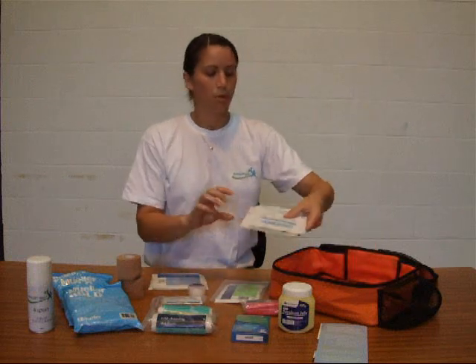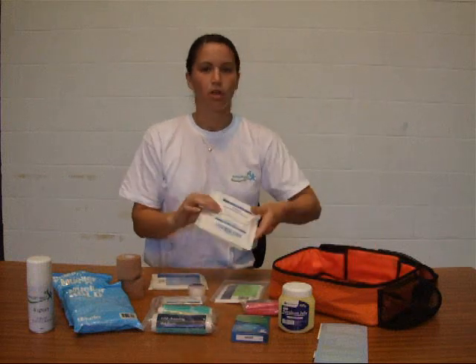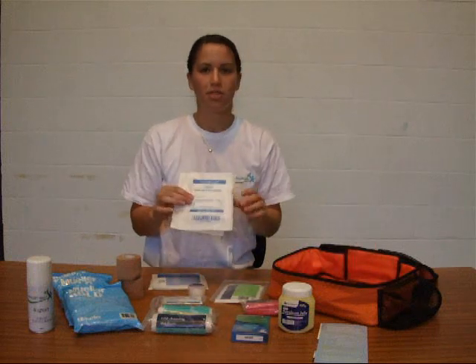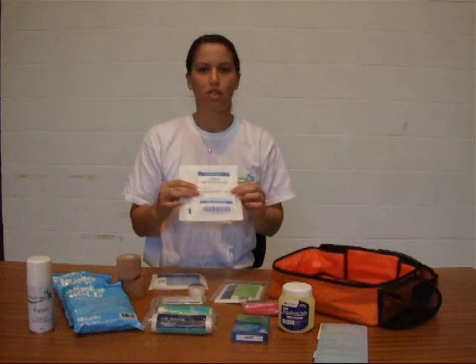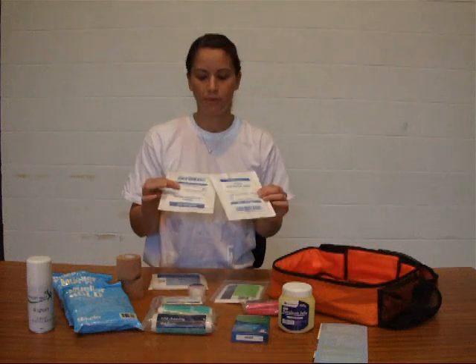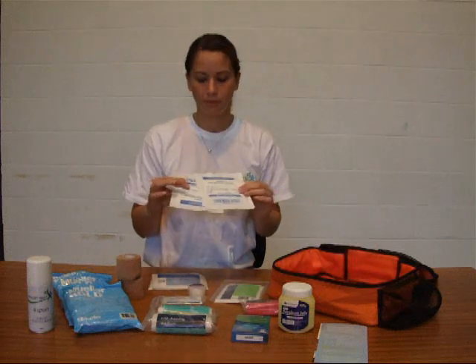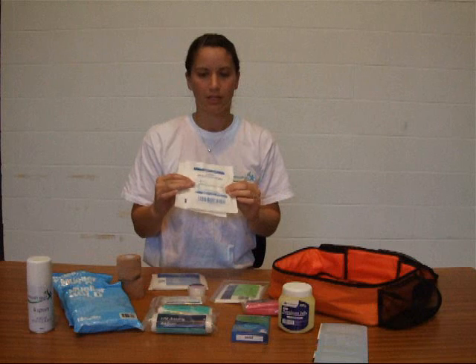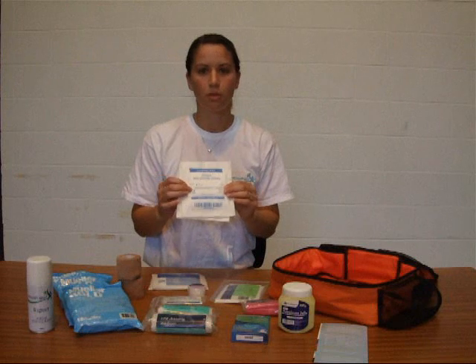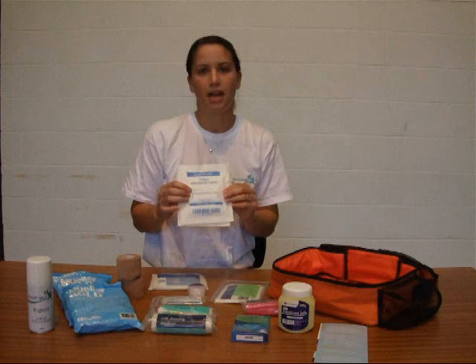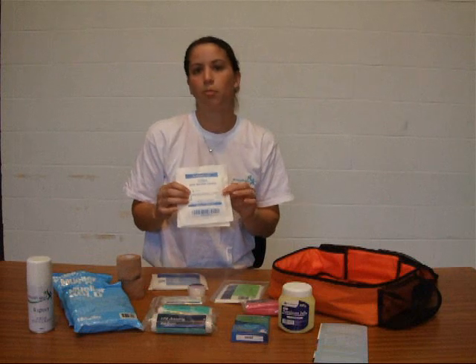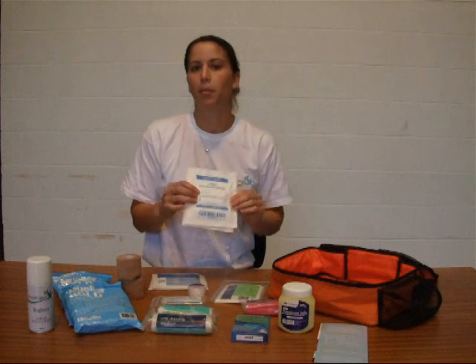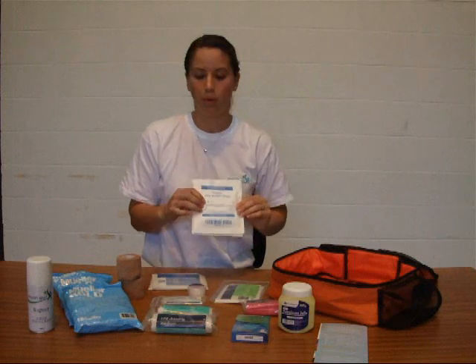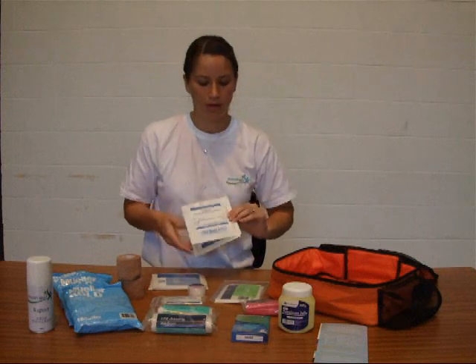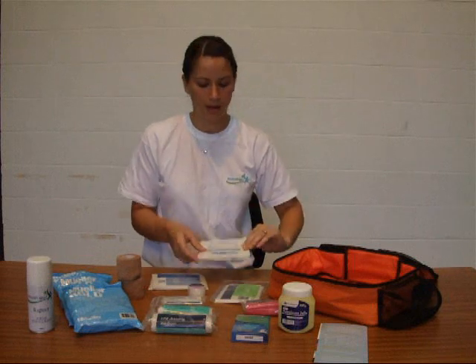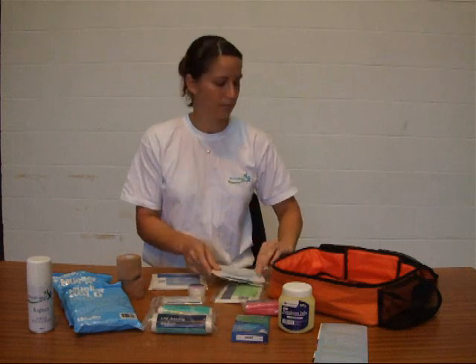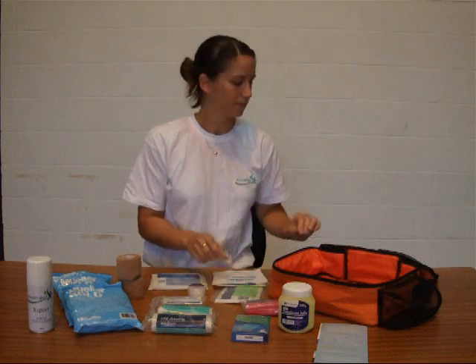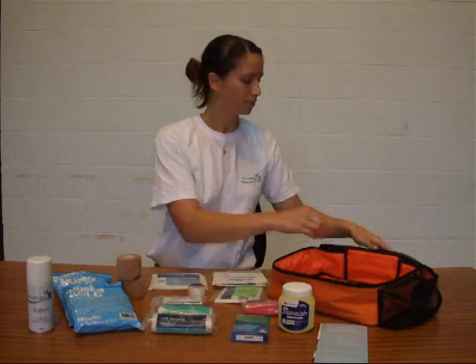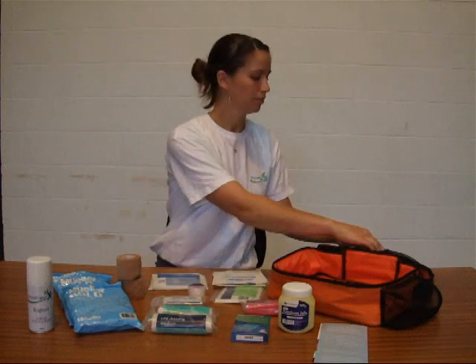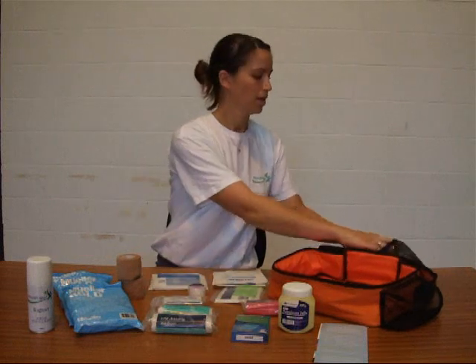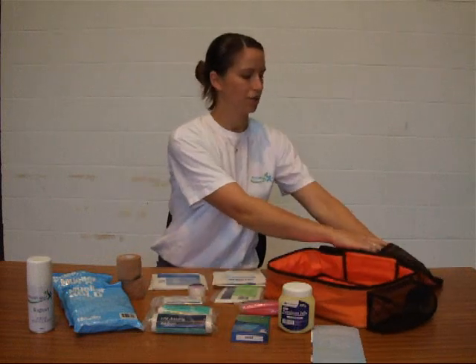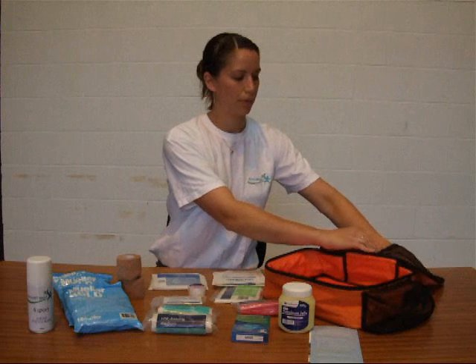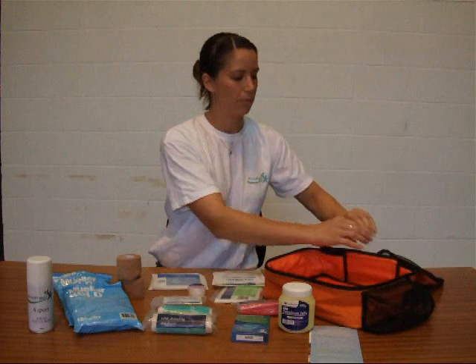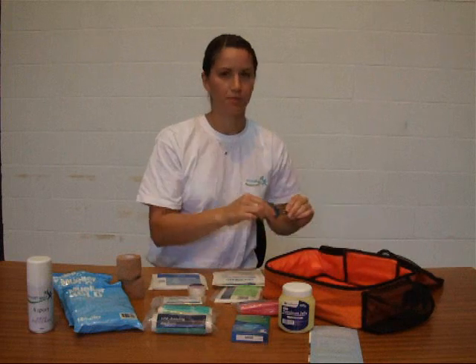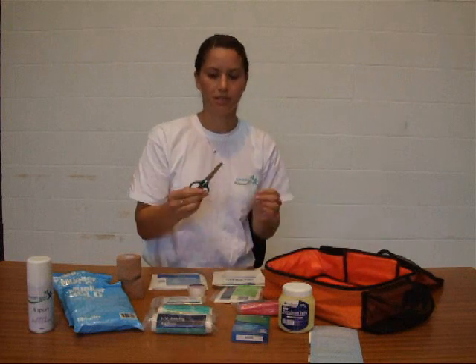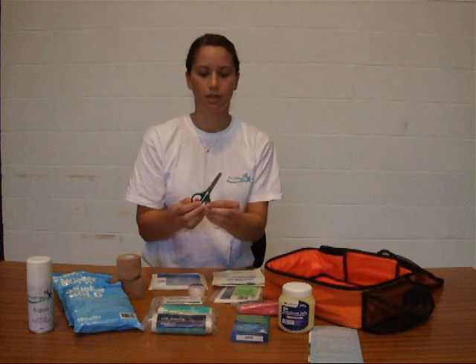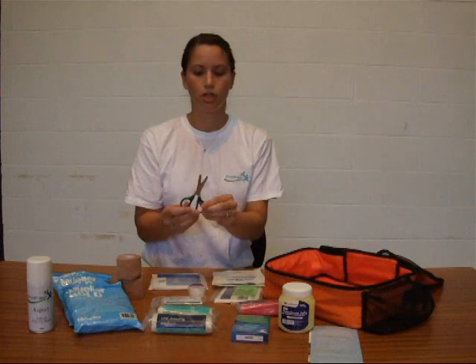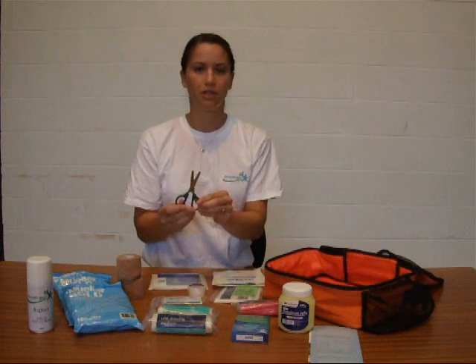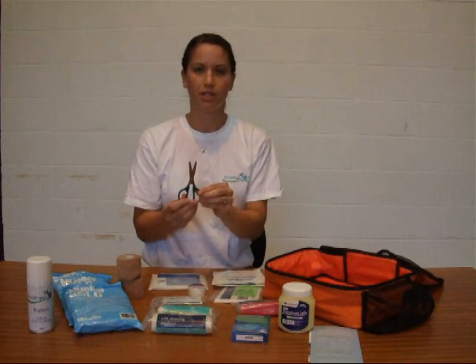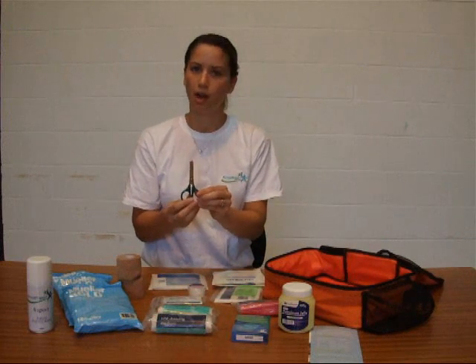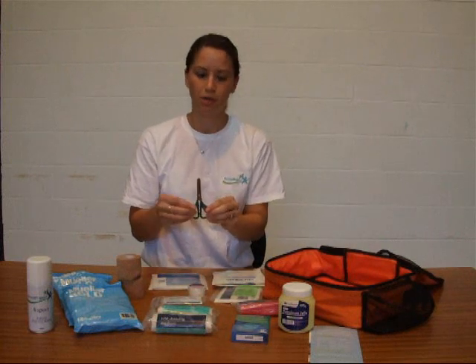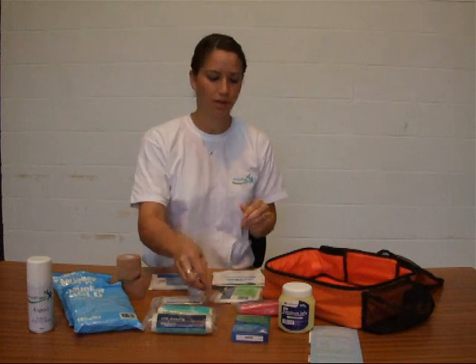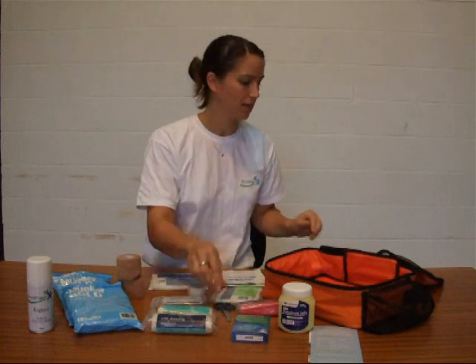We've also got some sterile swabs, just for mopping up any blood or anything like that. In our top pocket we've got some scissors with two blunt ends so you're not likely to puncture anybody's skin.